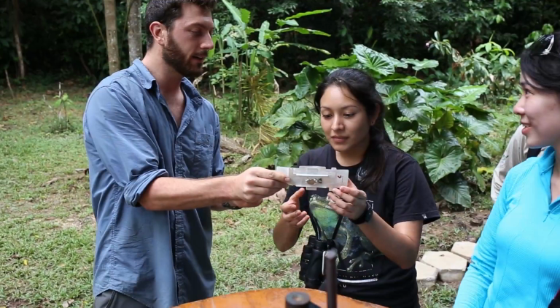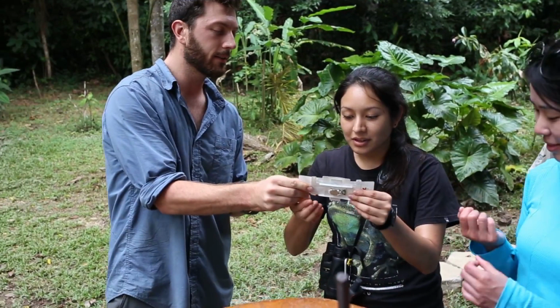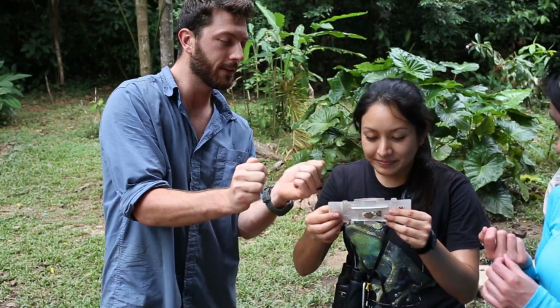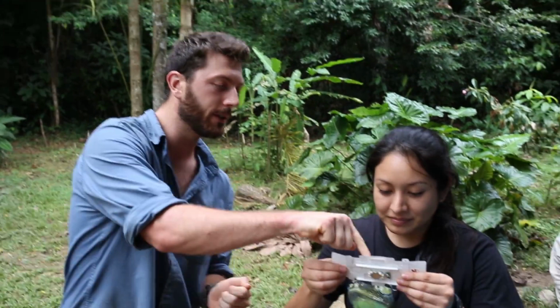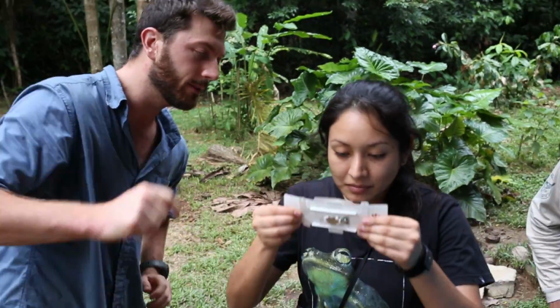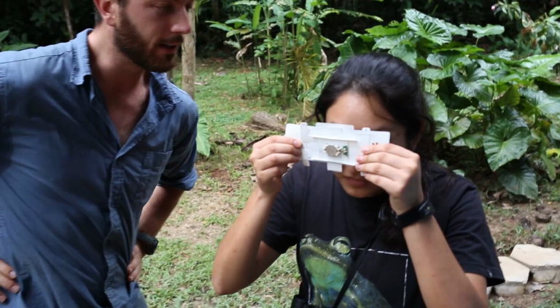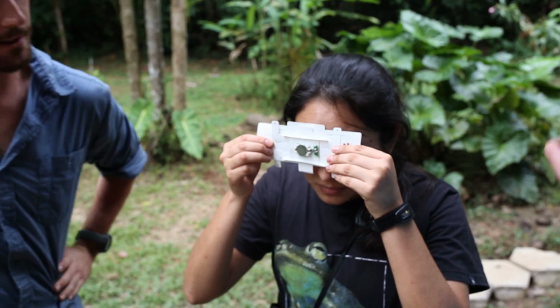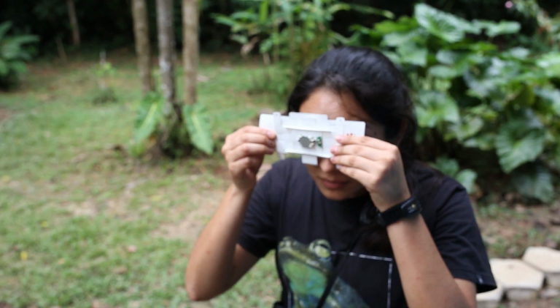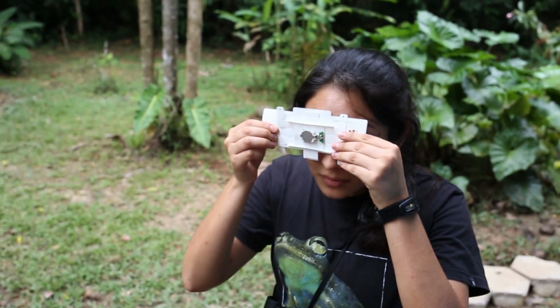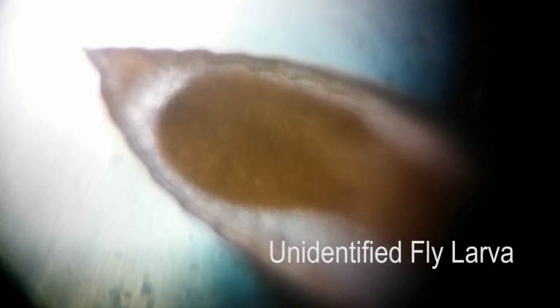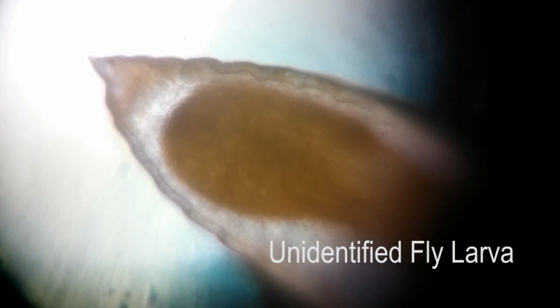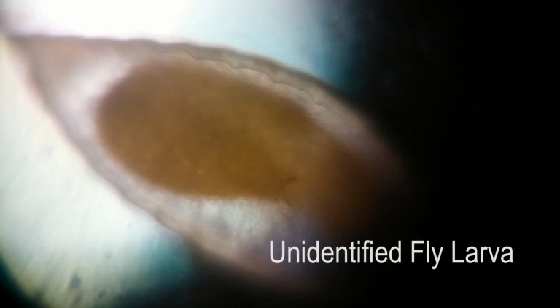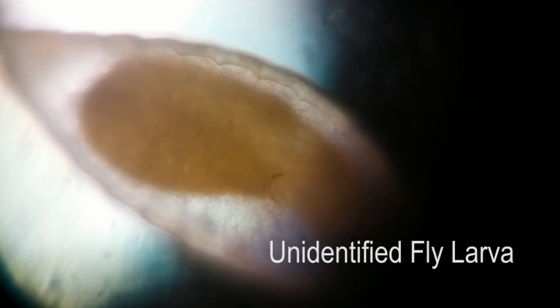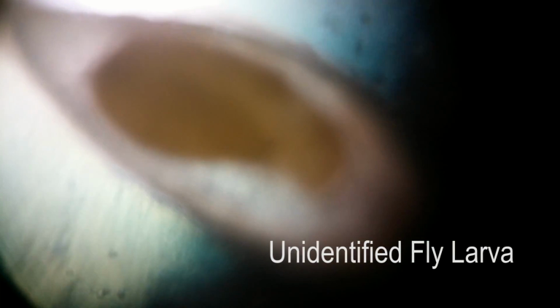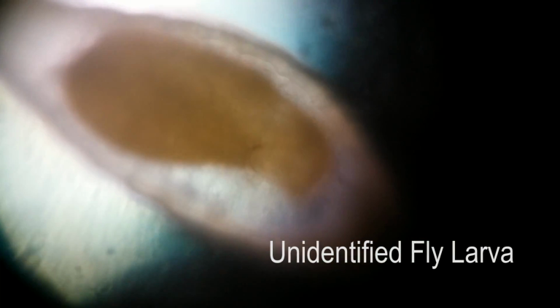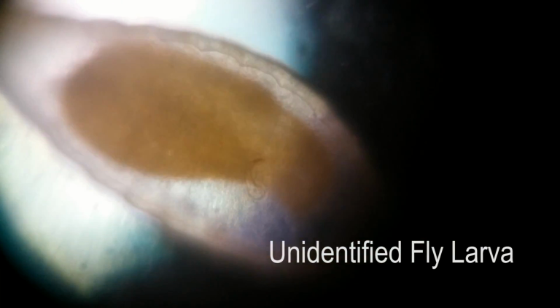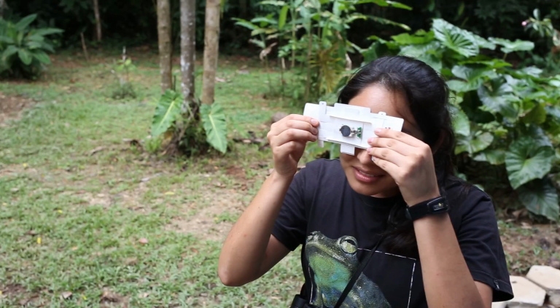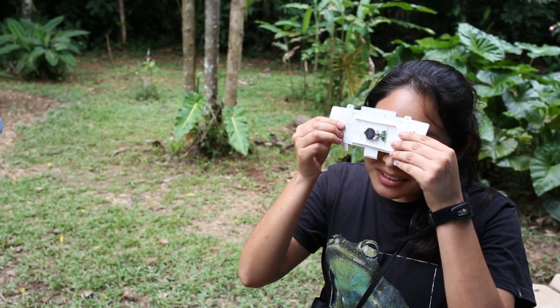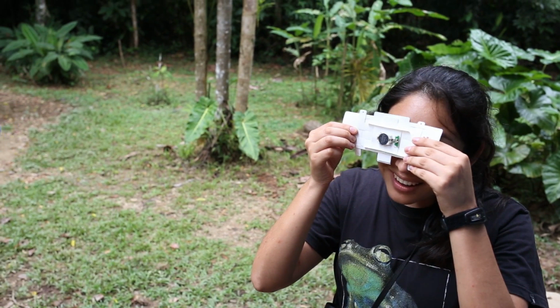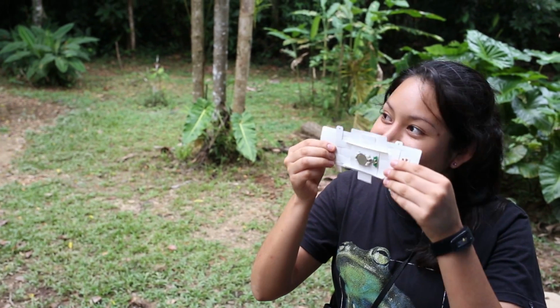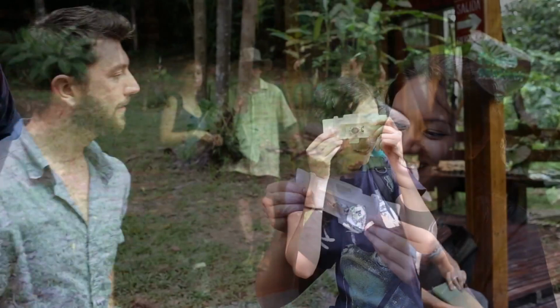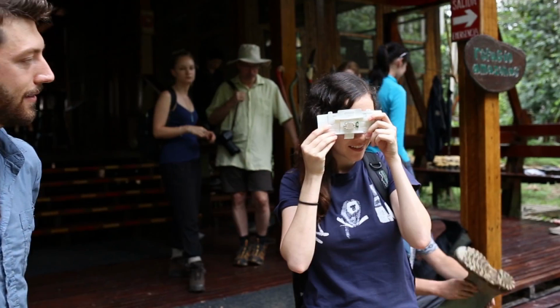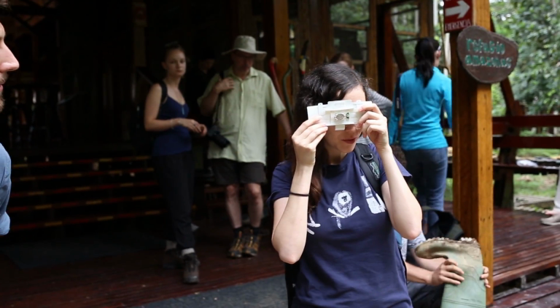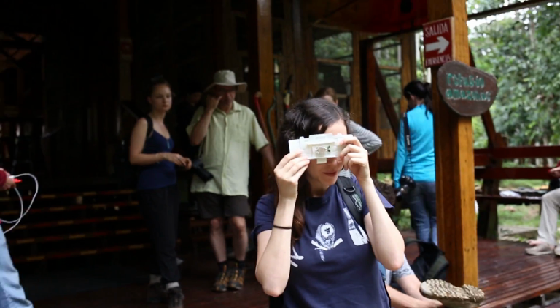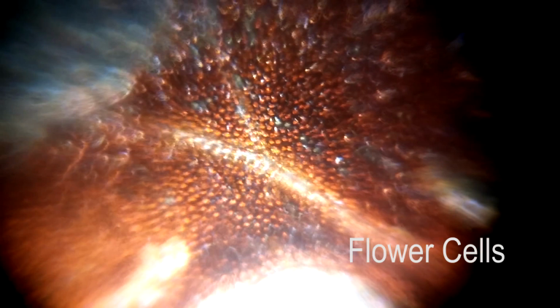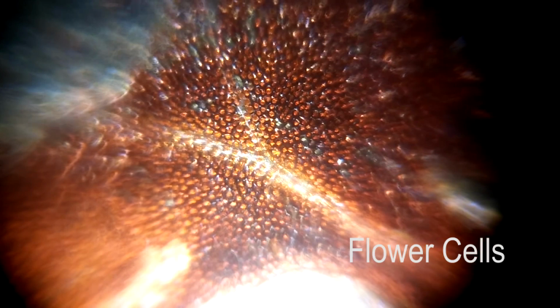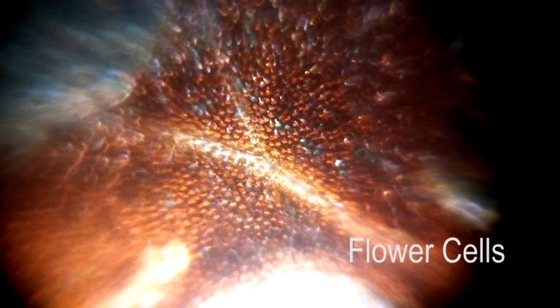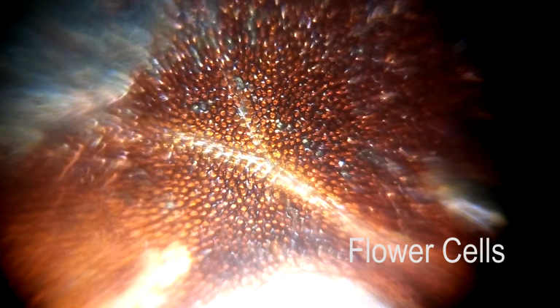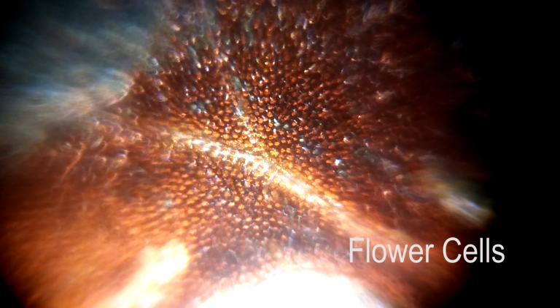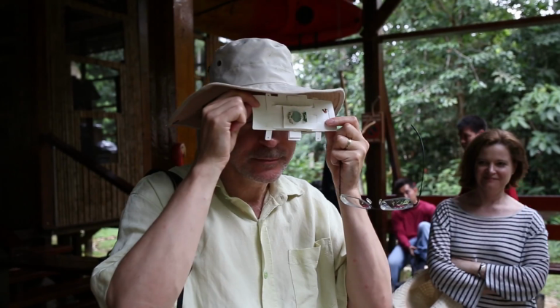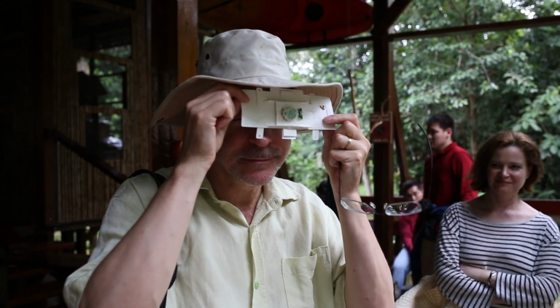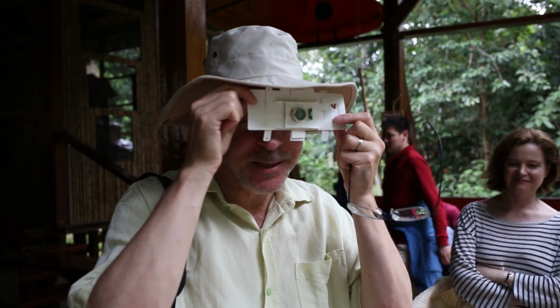Some of the jungle lodge guests had the opportunity to get a first-hand look. 'Wow. And you can see — what do you see?' 'Wow, looks like a little wormy guy, right?' It's amazing.